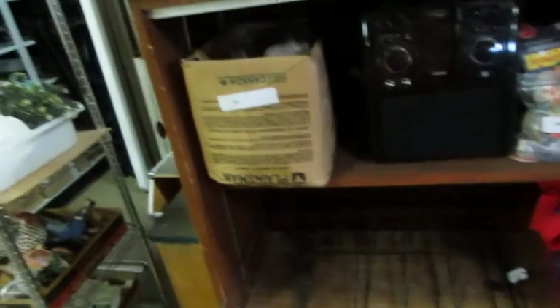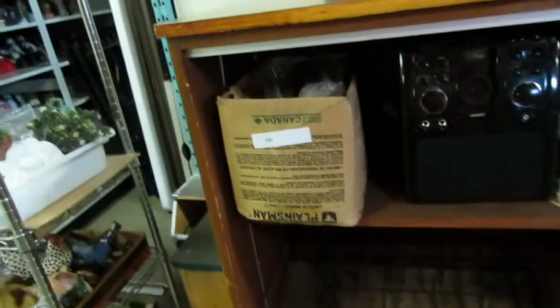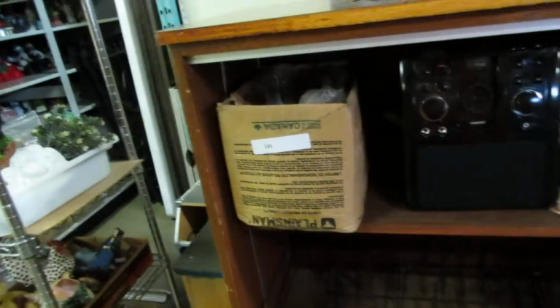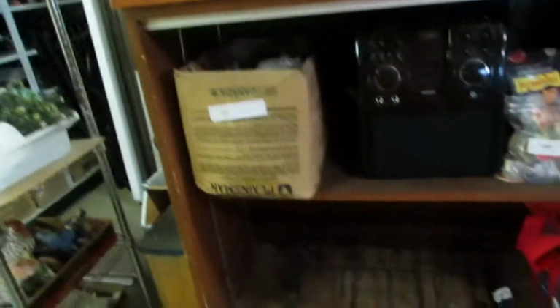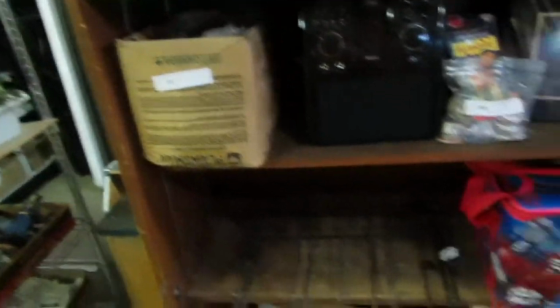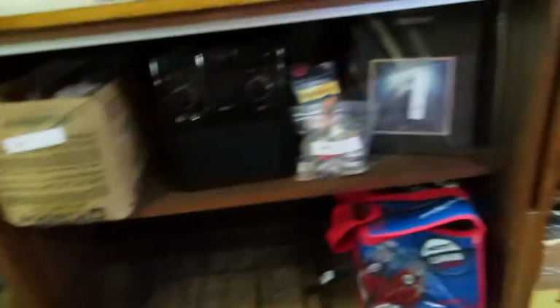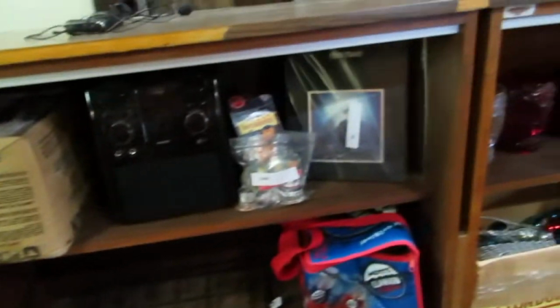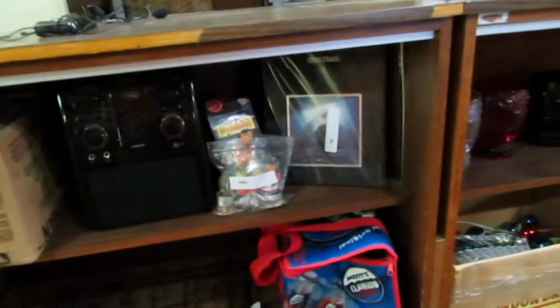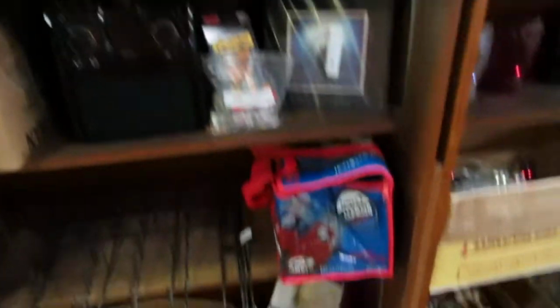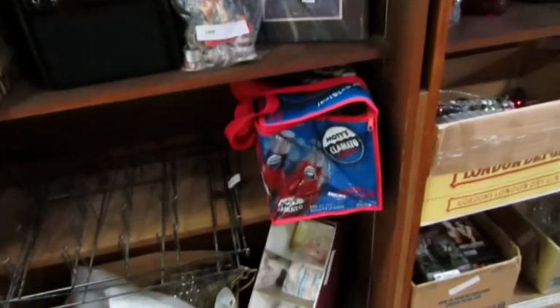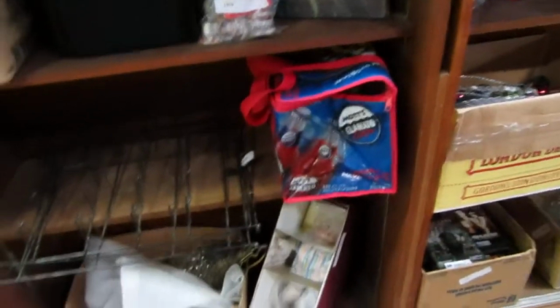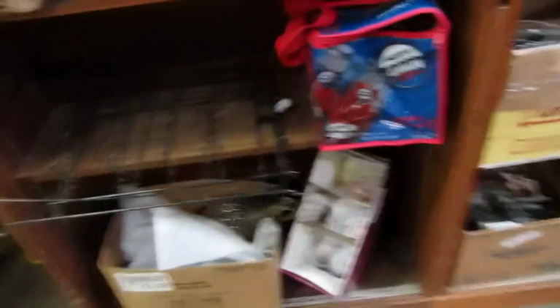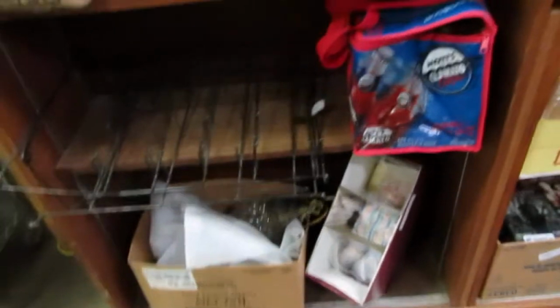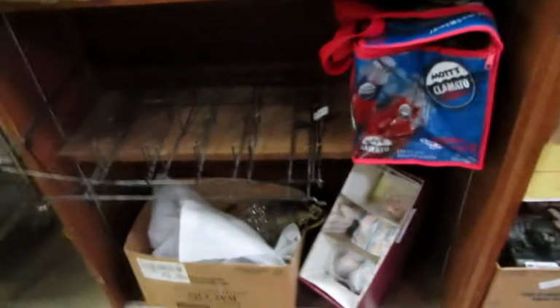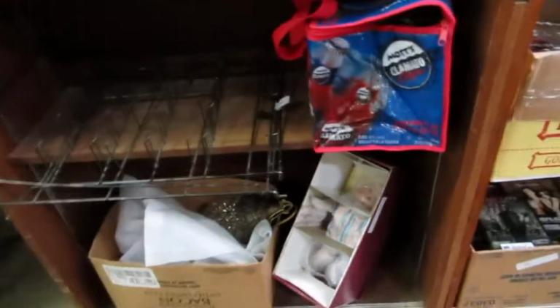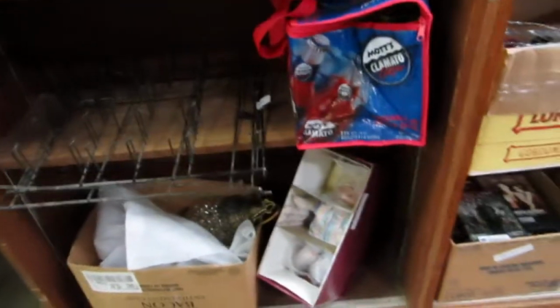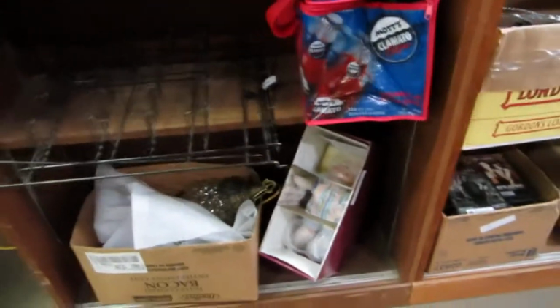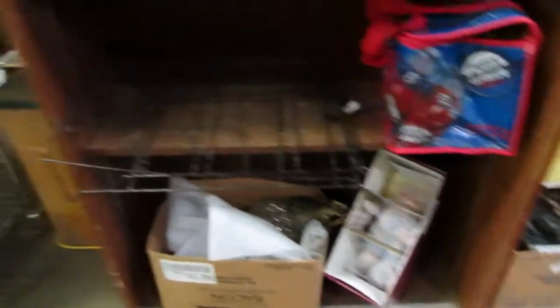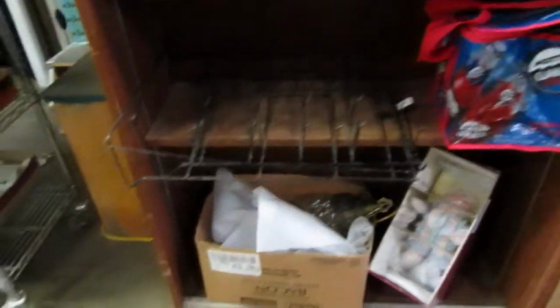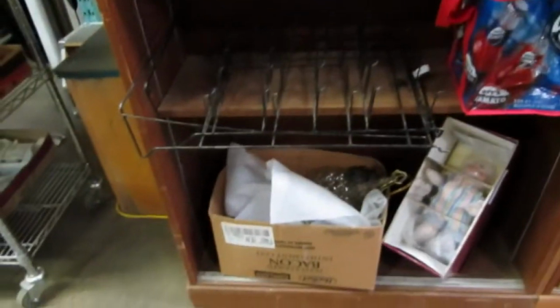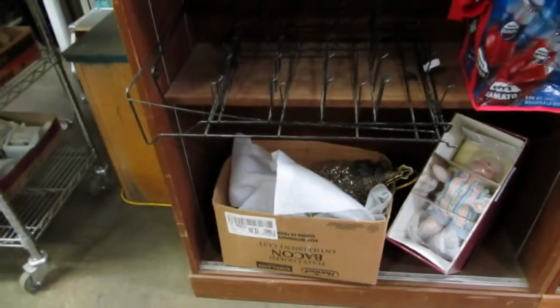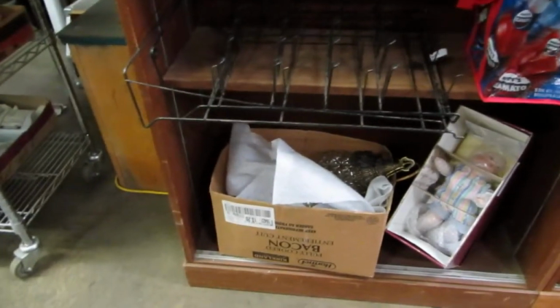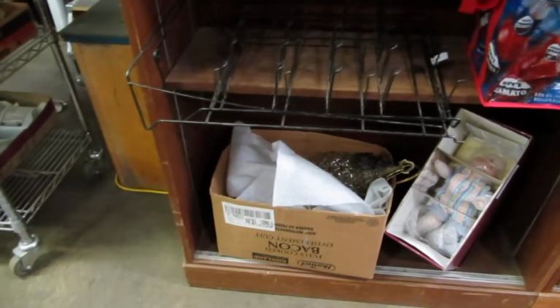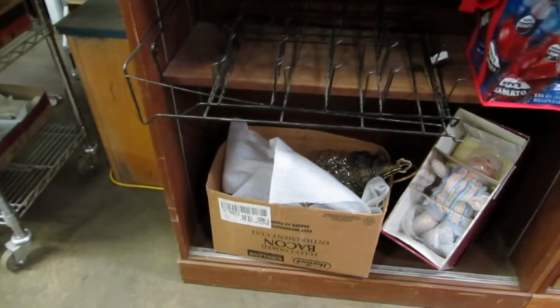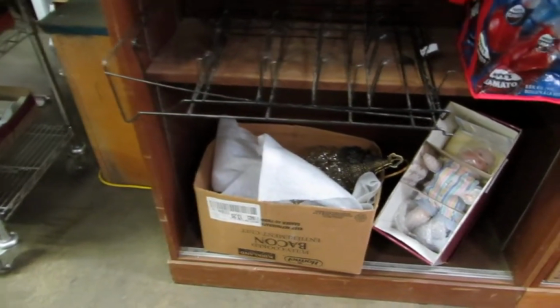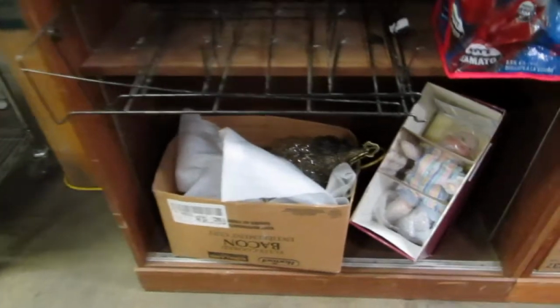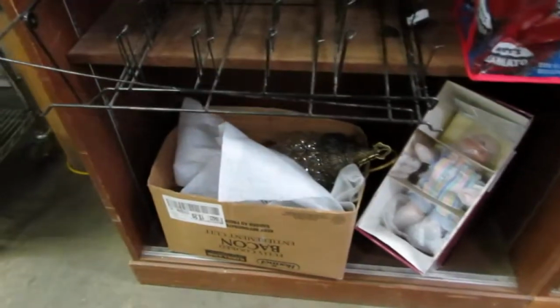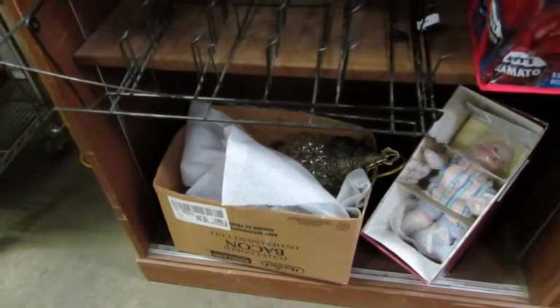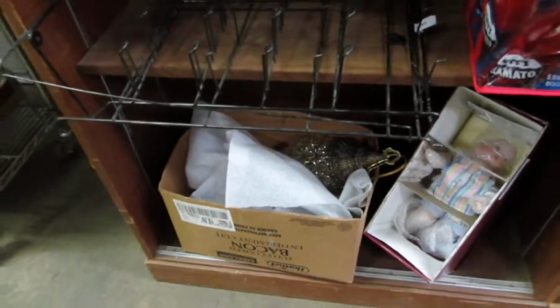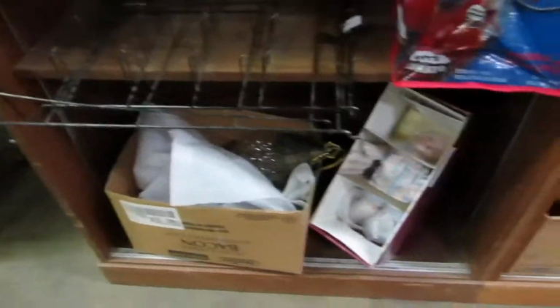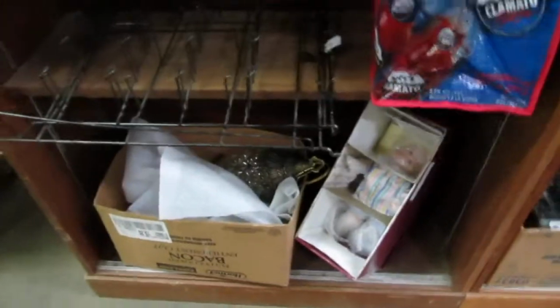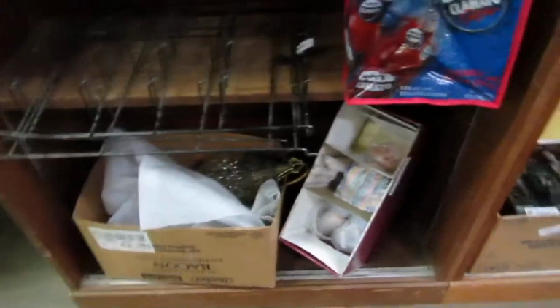We've got some modeling clay, some mysterious books. A bag with some glasses. Some old glass chandelier lights from the 70s — they're coming back in.